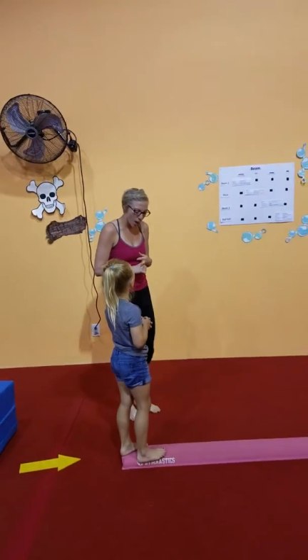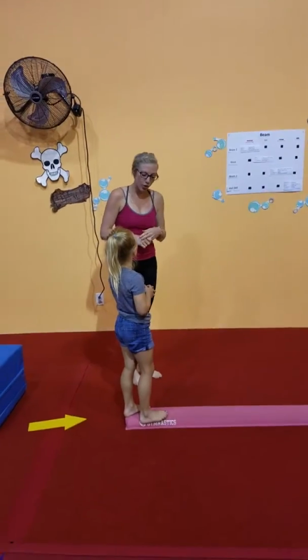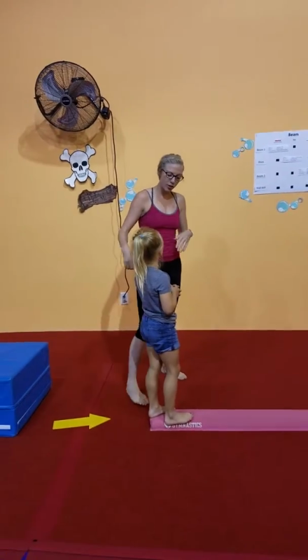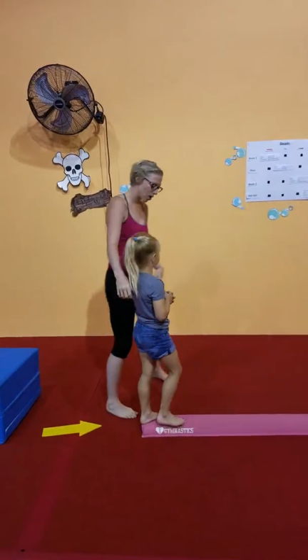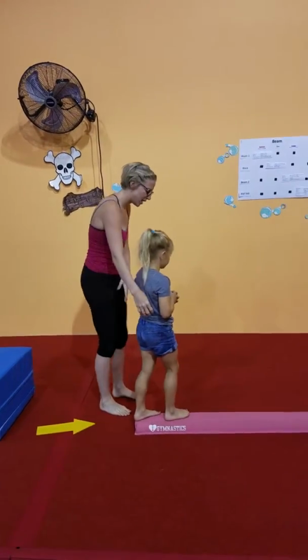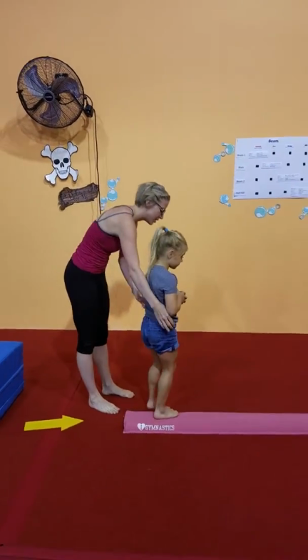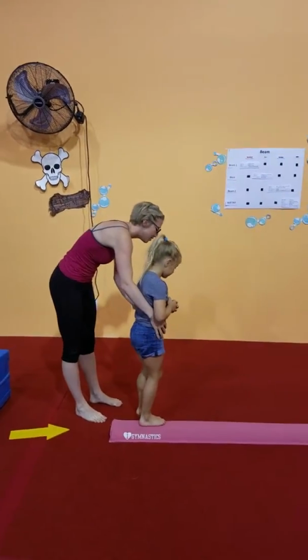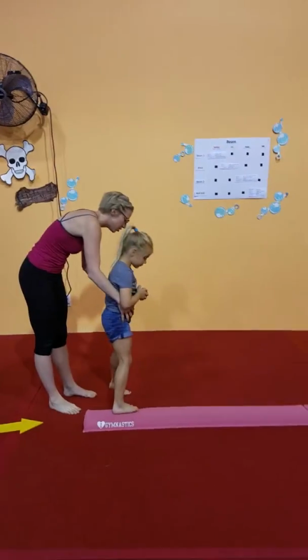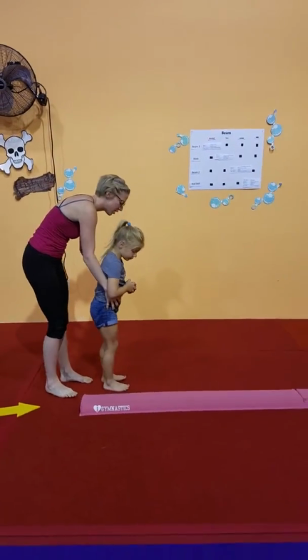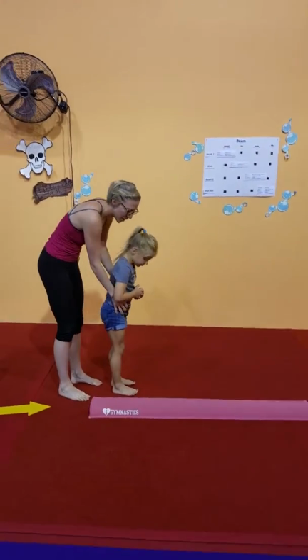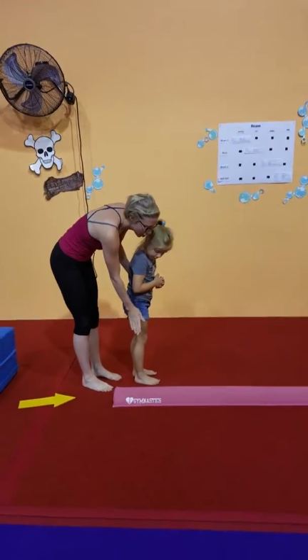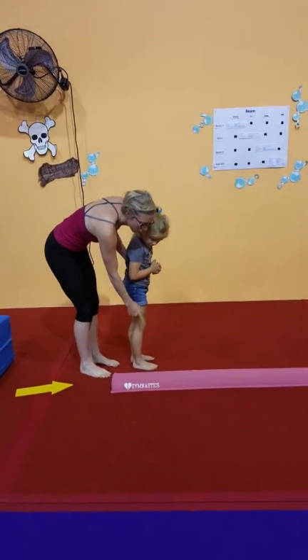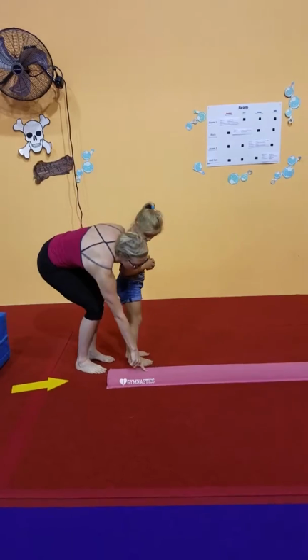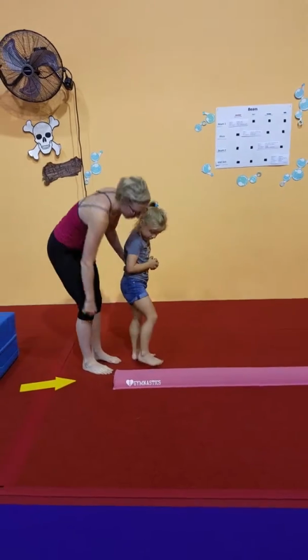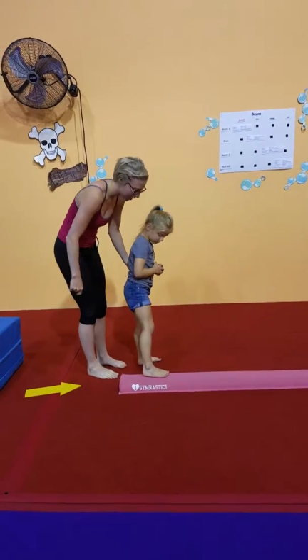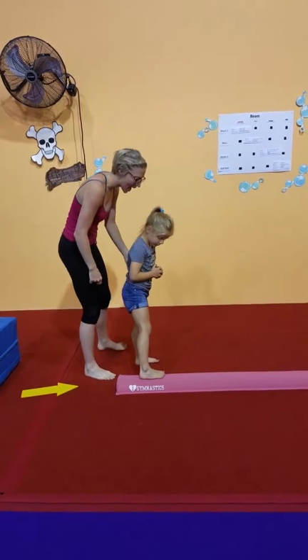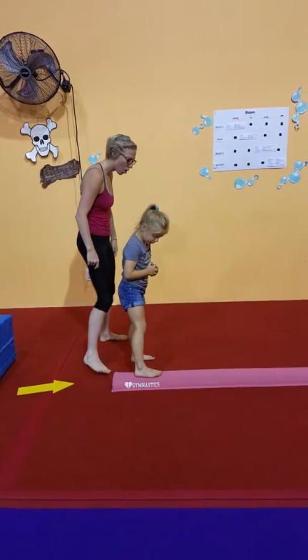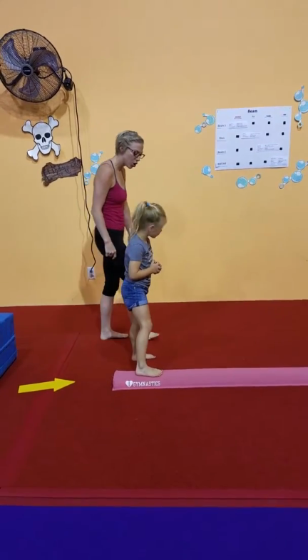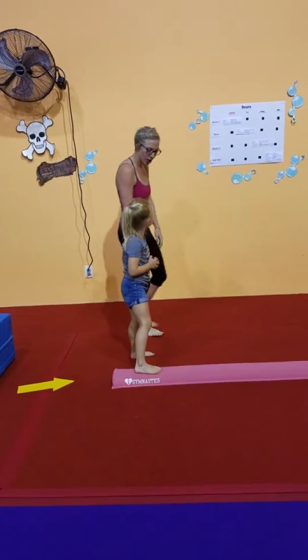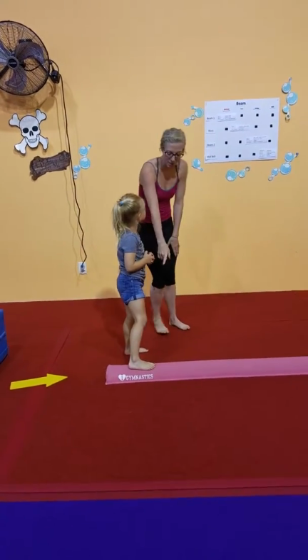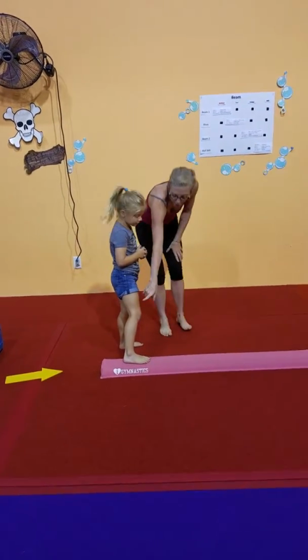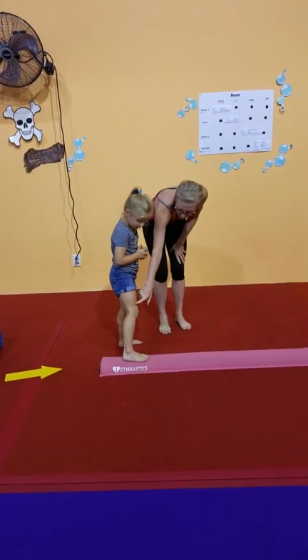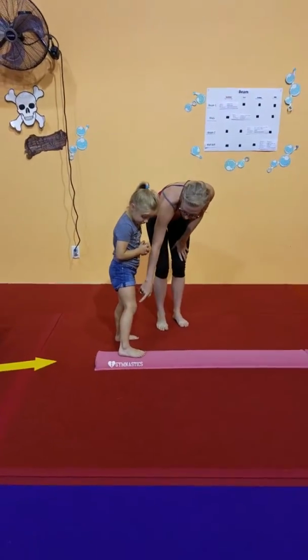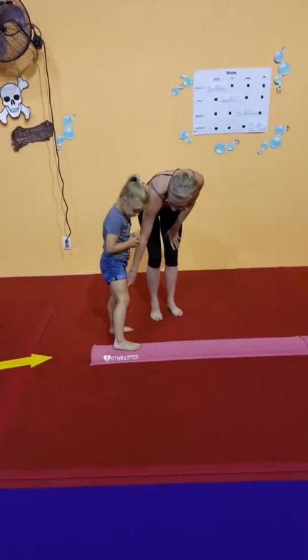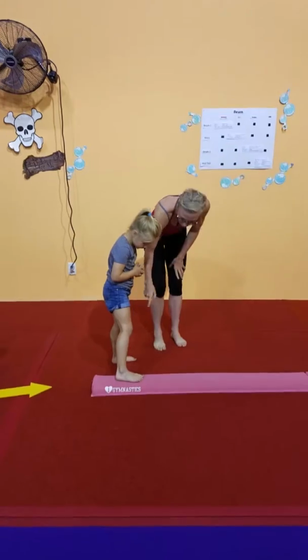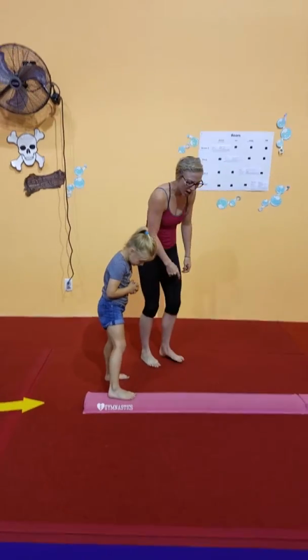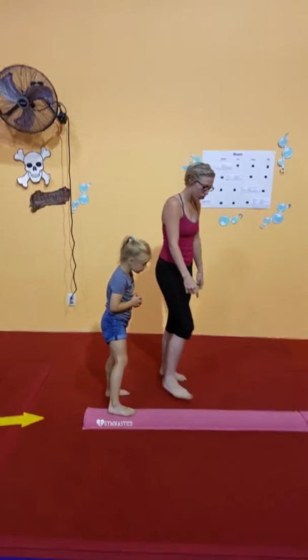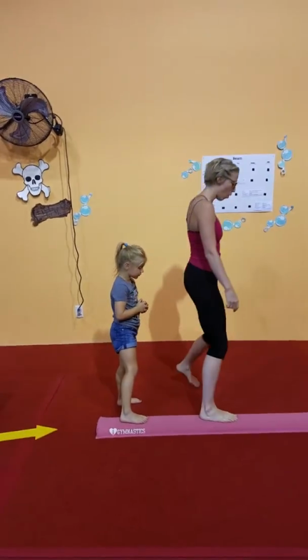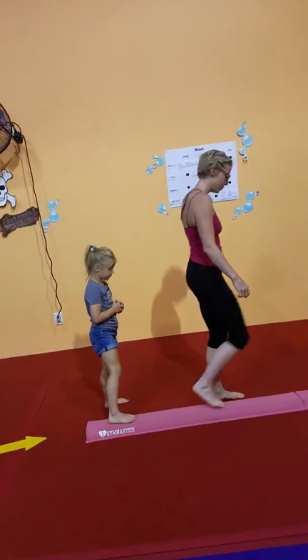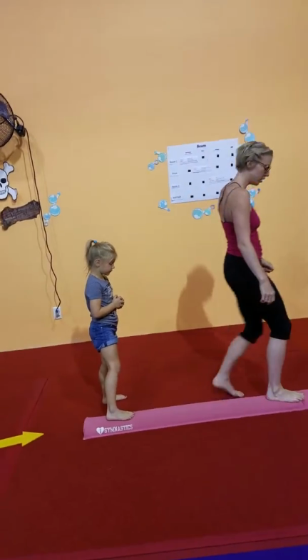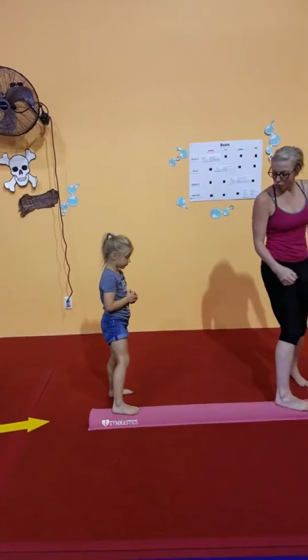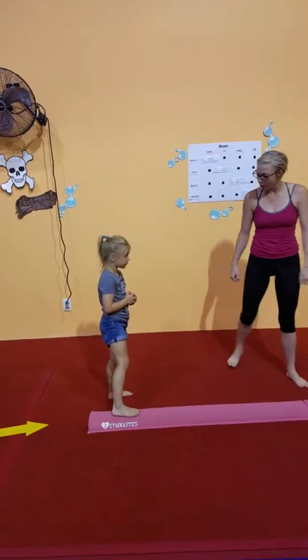What they're going to do is stand on the side of the beam. Can you stand right here for me? Just put one foot on the beam. And as you're walking, you're going to keep this foot on the beam and this one on the floor, and we're just going to walk. Can you walk for me?